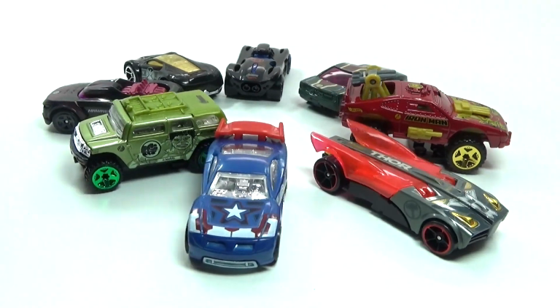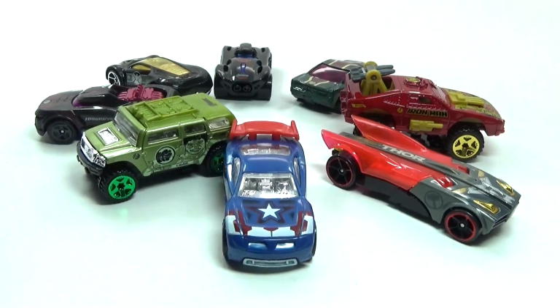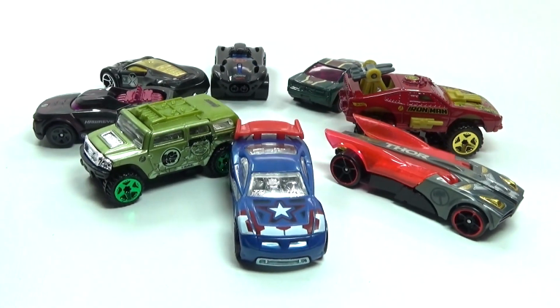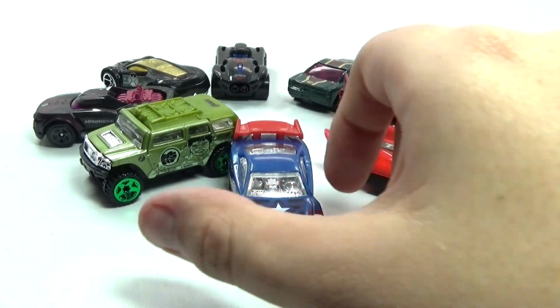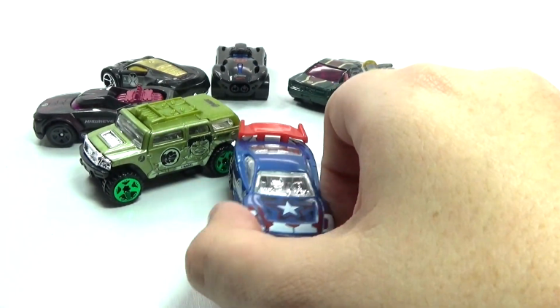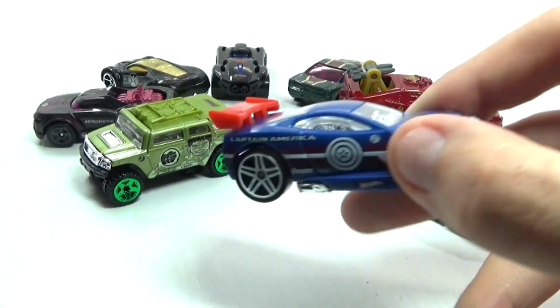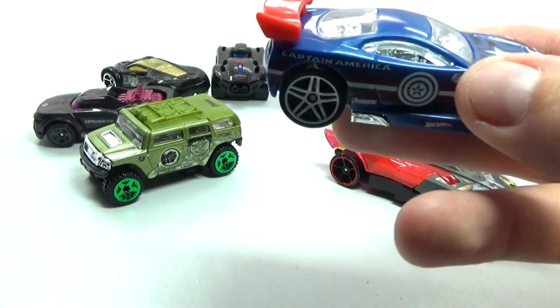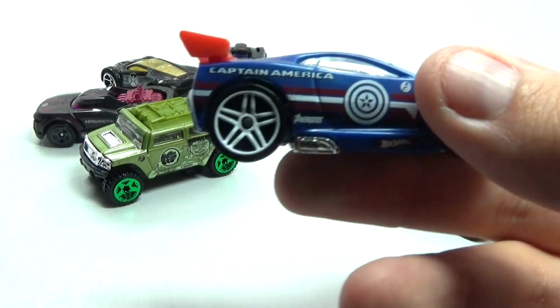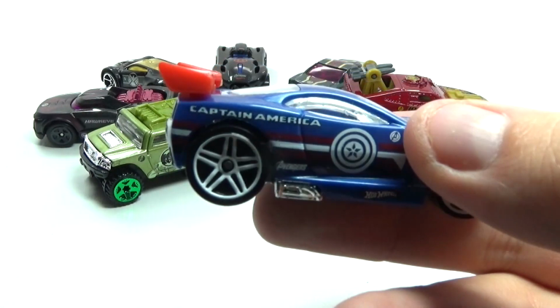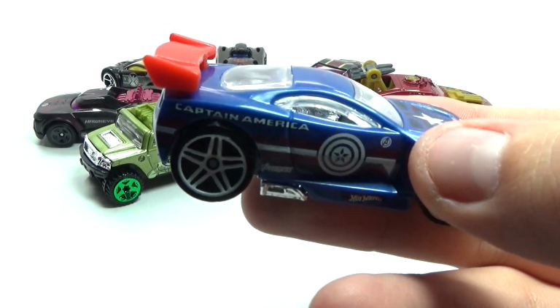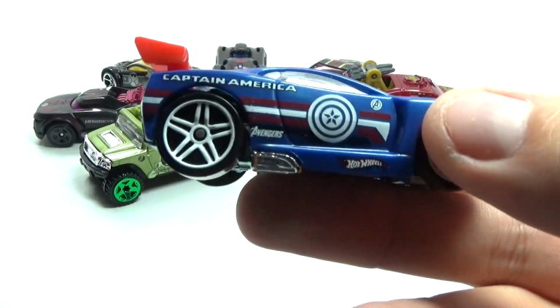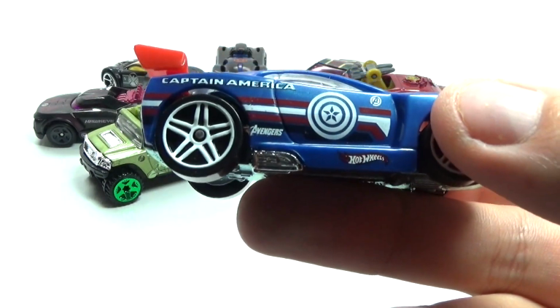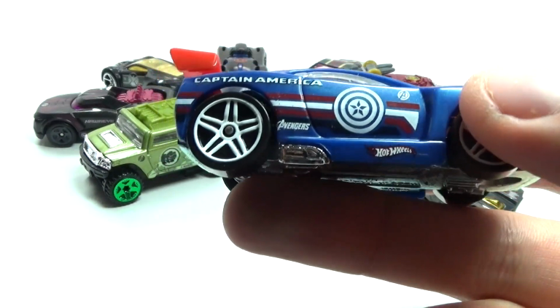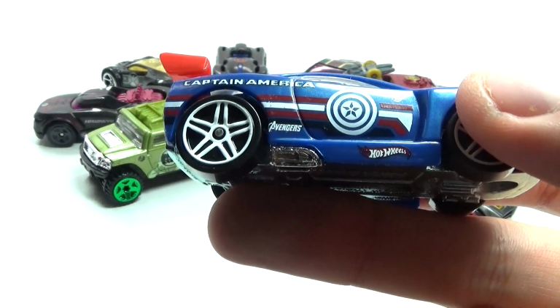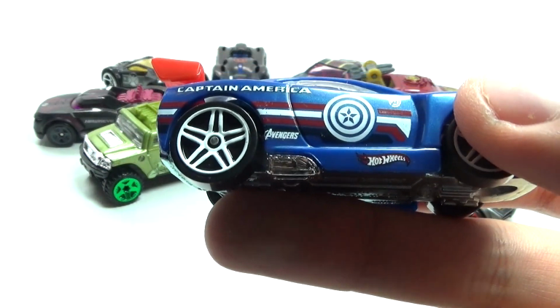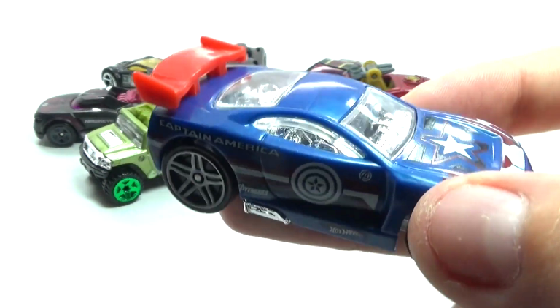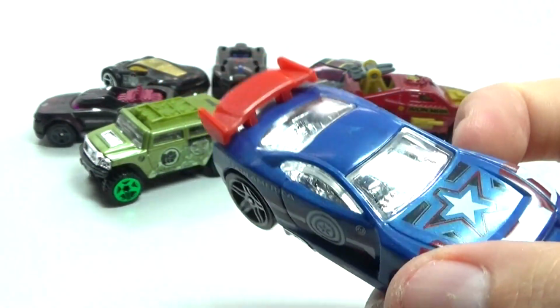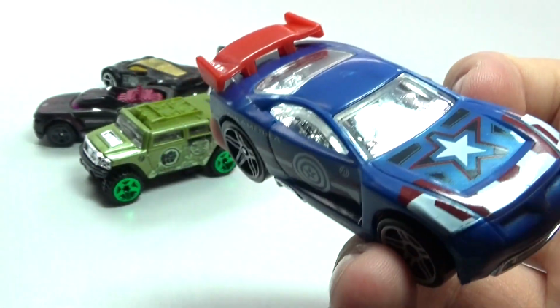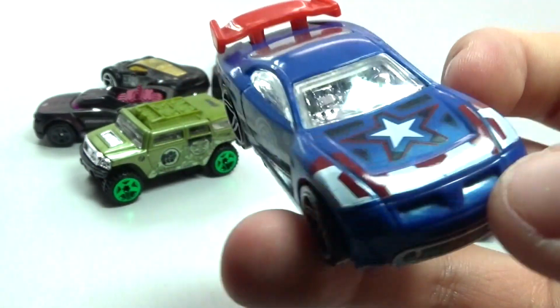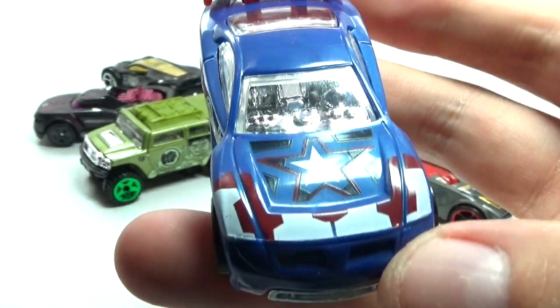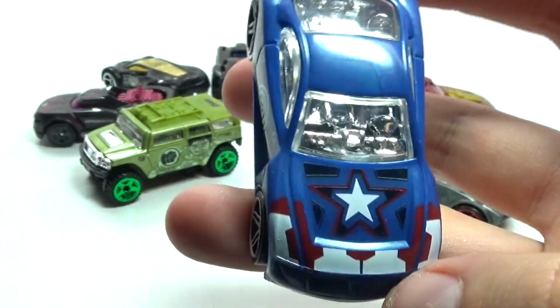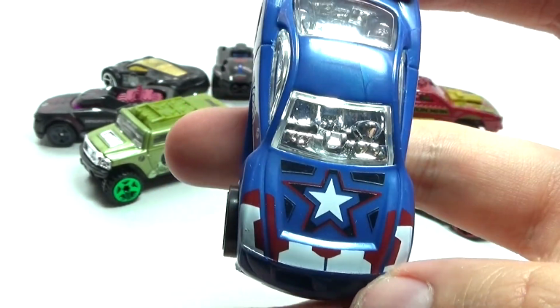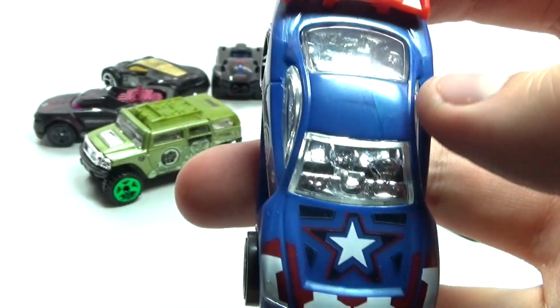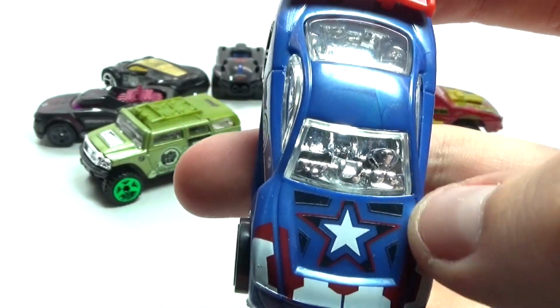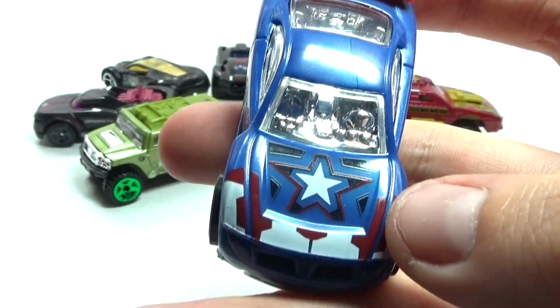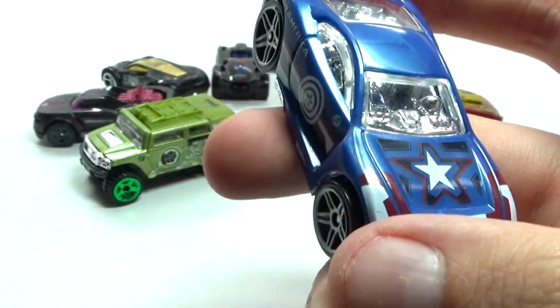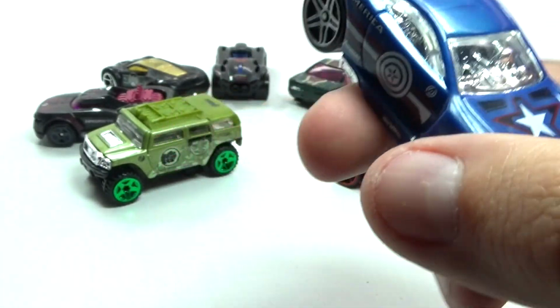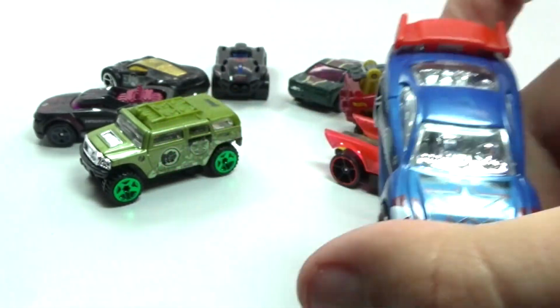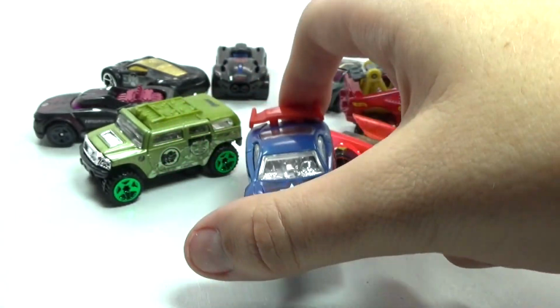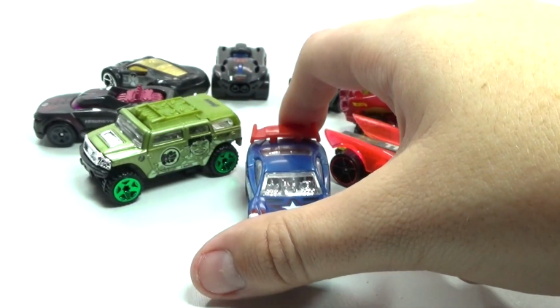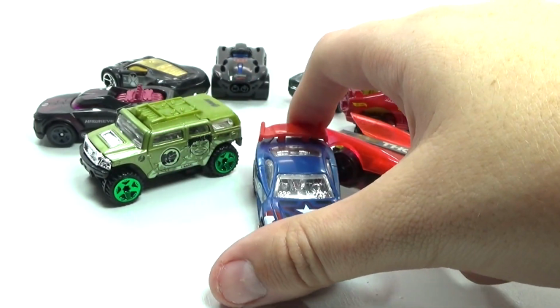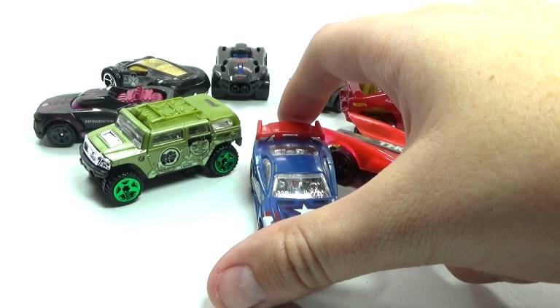Next up we have Captain America's car, which really screams Captain America — it has the shield on the side, Captain America written on the side as well, and some really cool iconic colors for America and Captain America. That's really awesome.